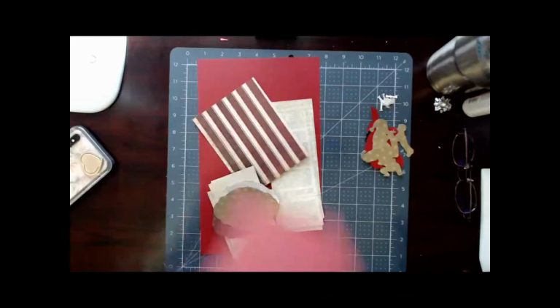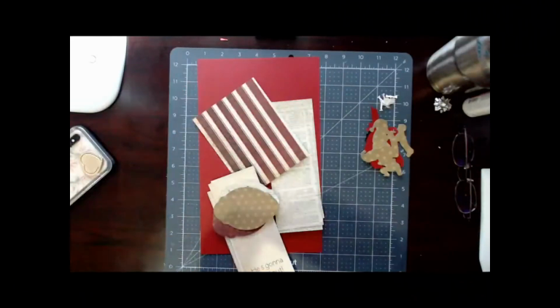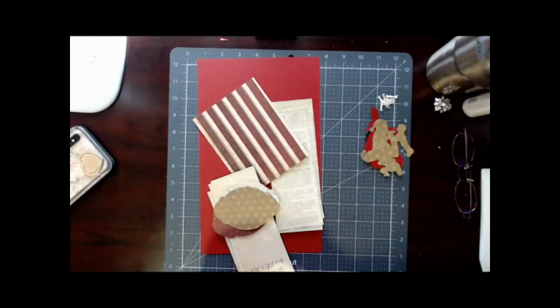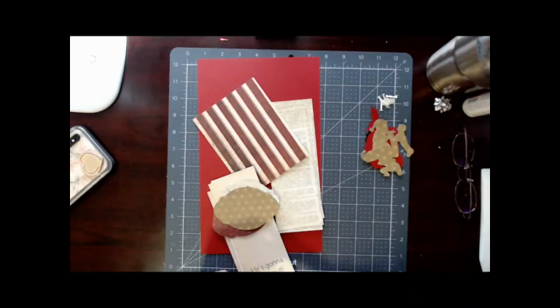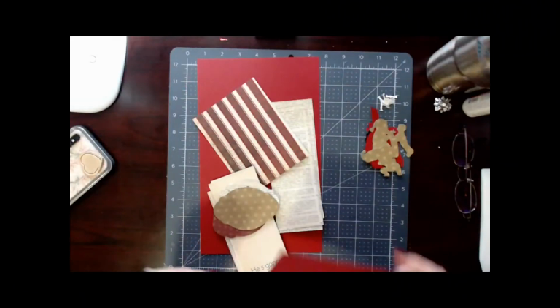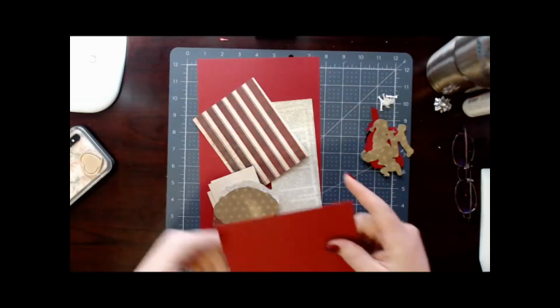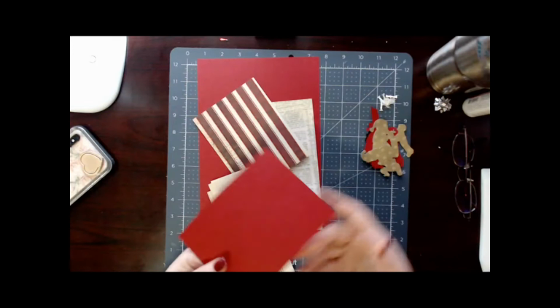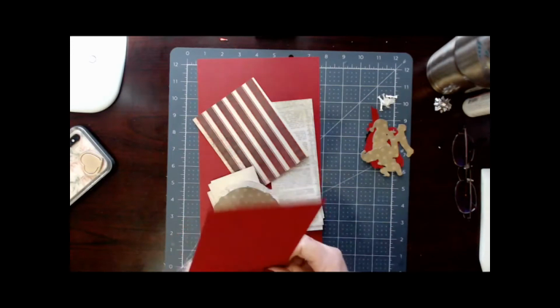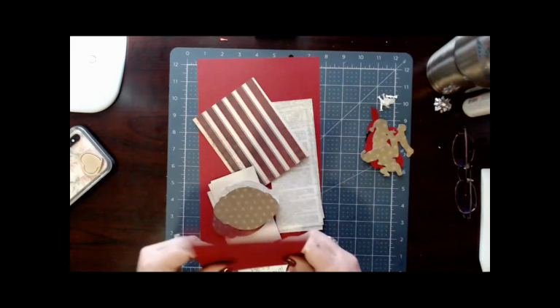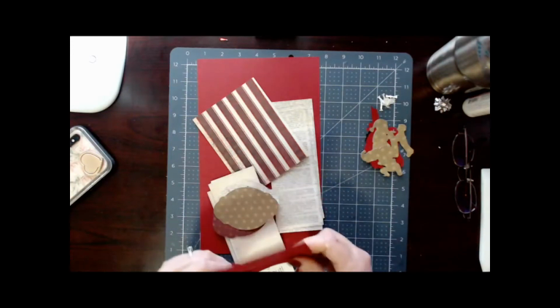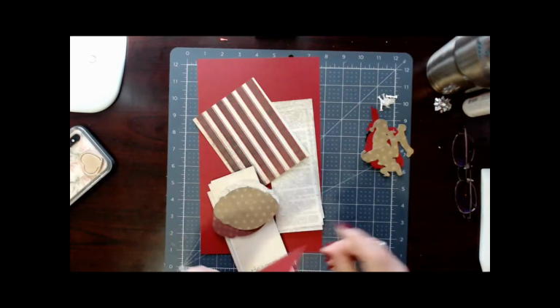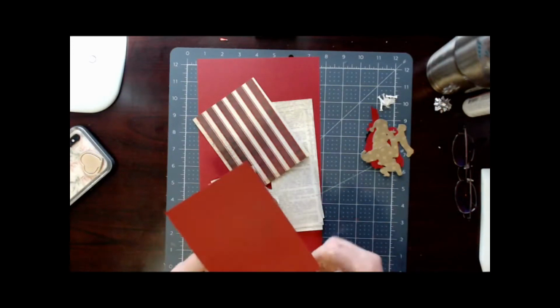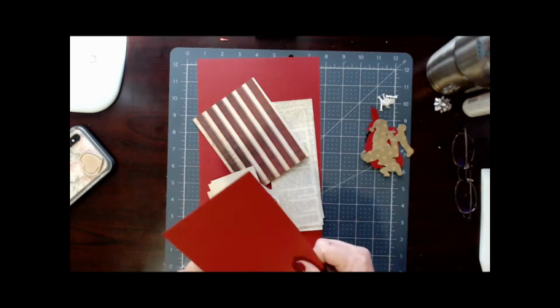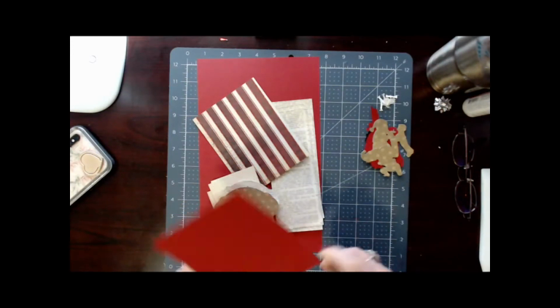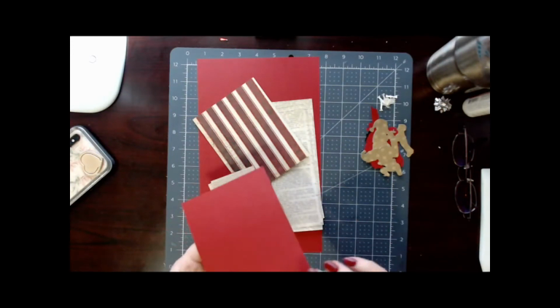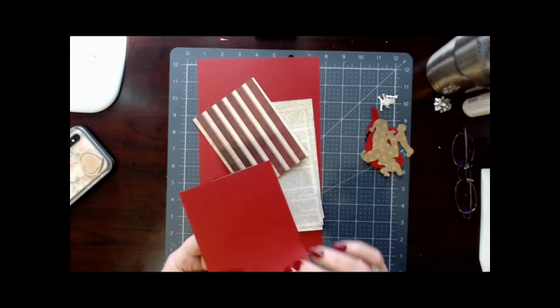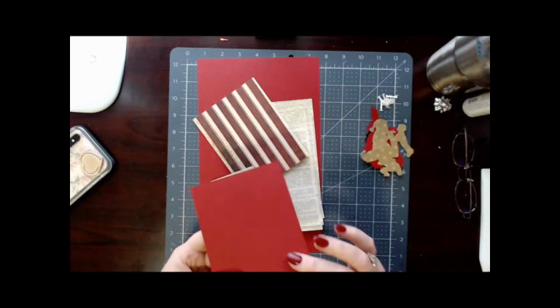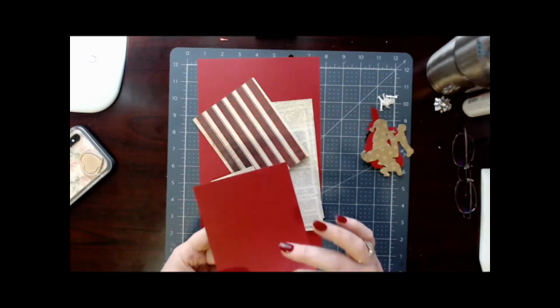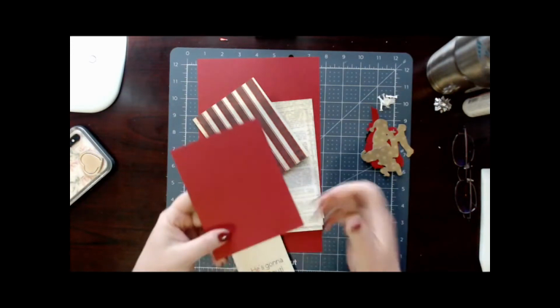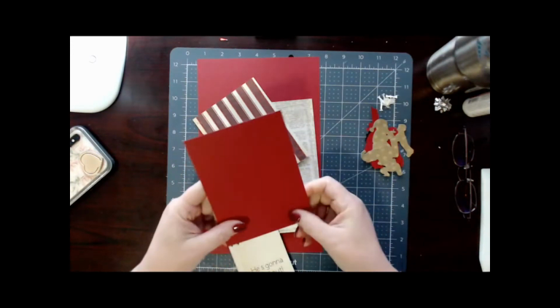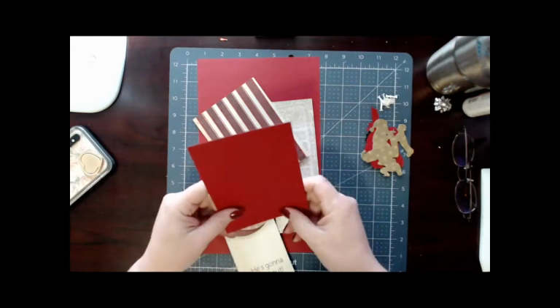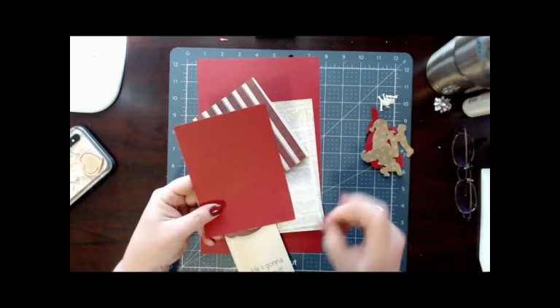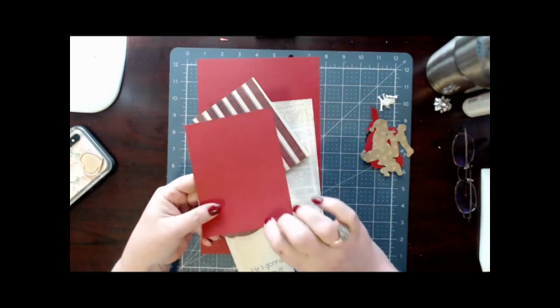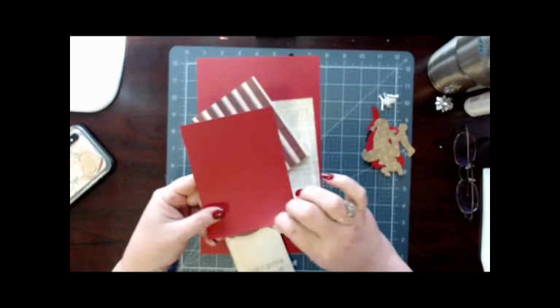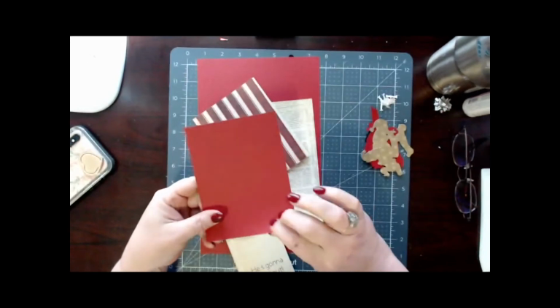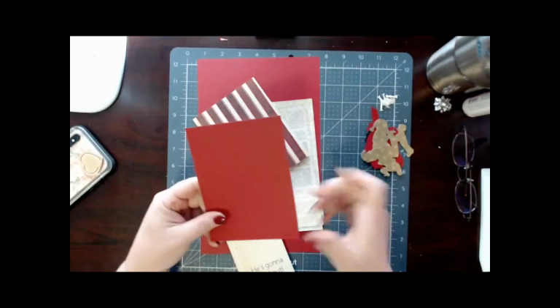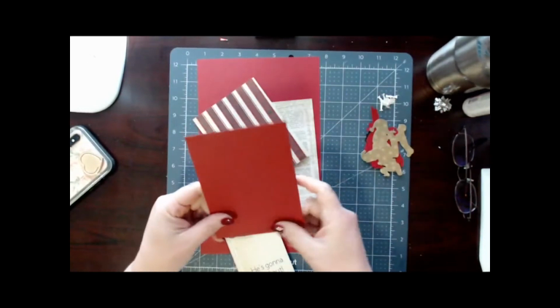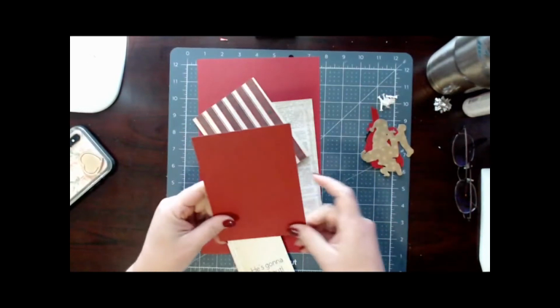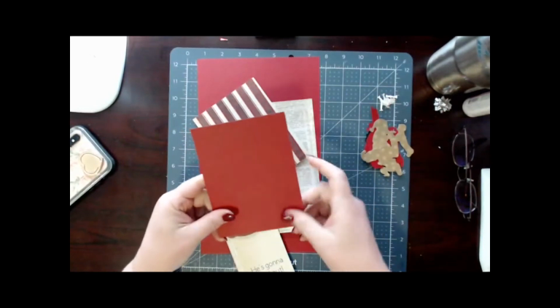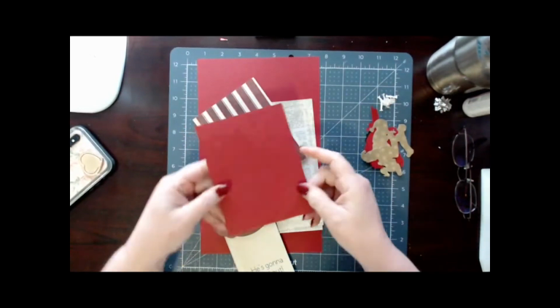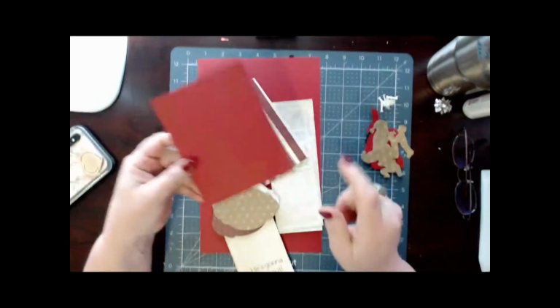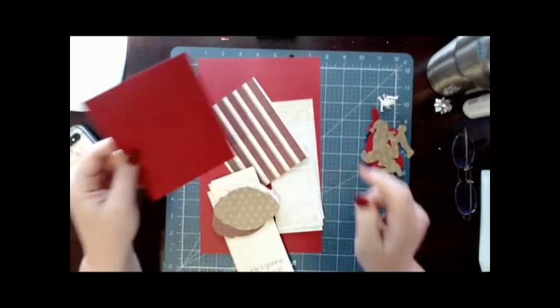Okay guys, we are working on our secret message card. I have a panel here and I accidentally bent it — I'm just going to go ahead and live with it.